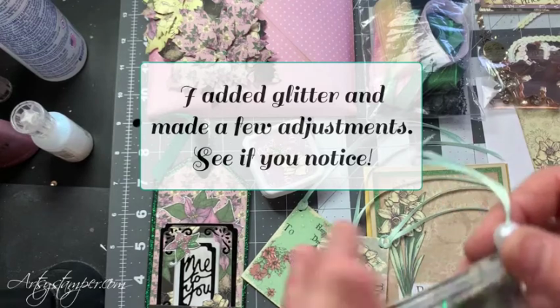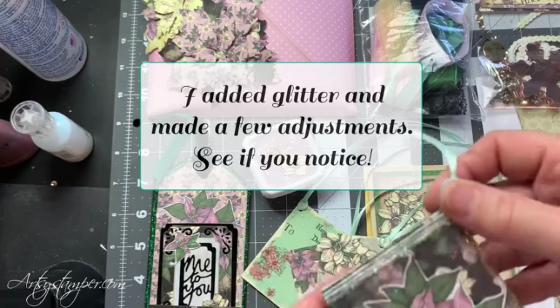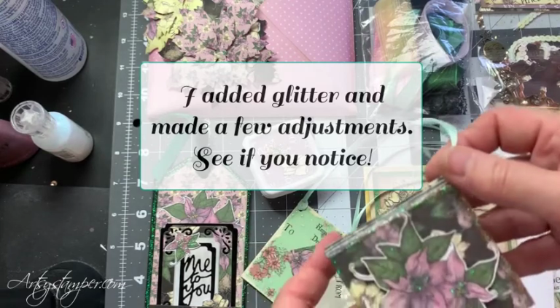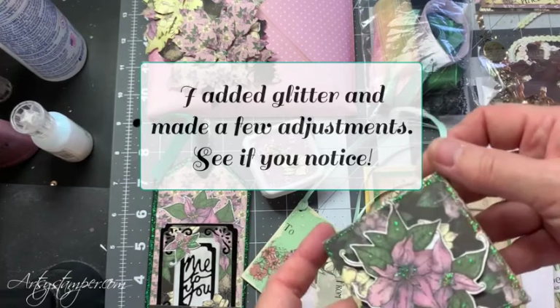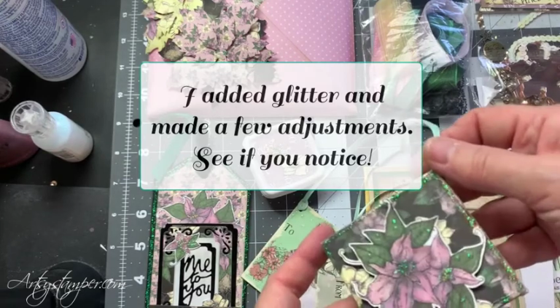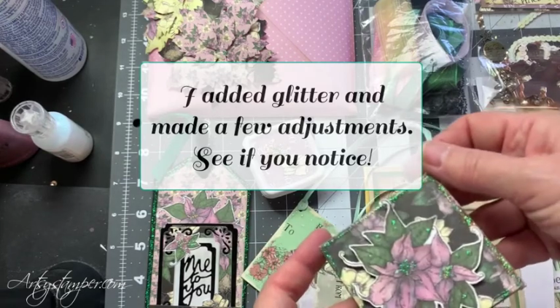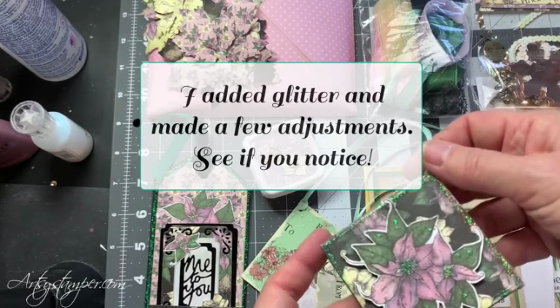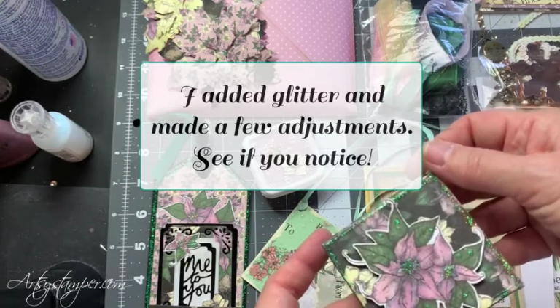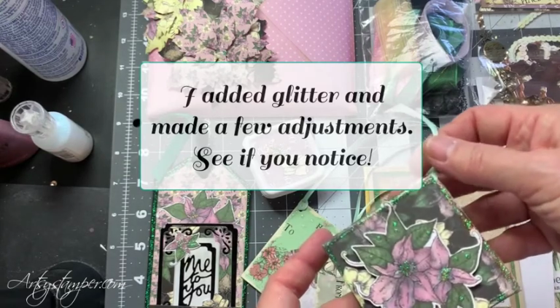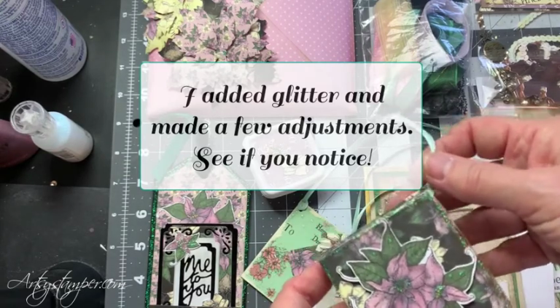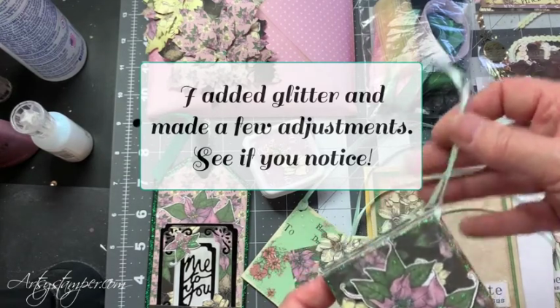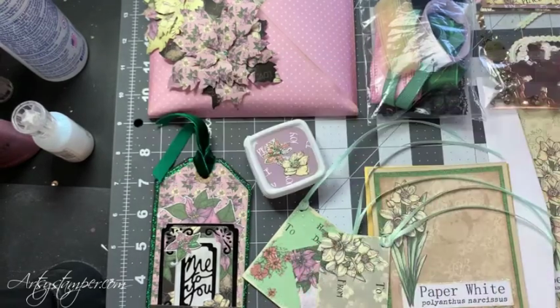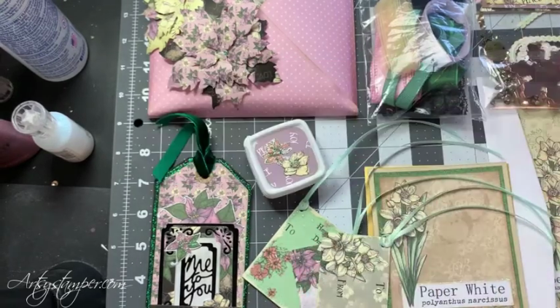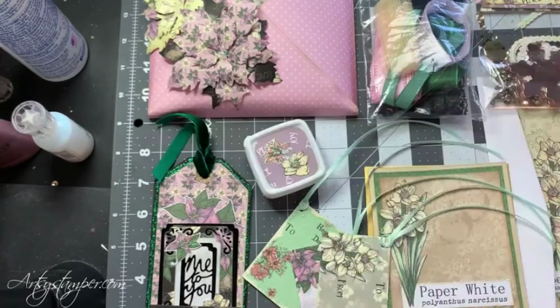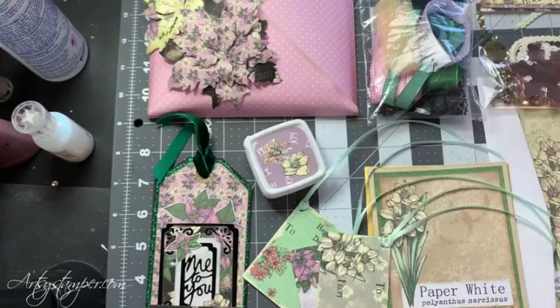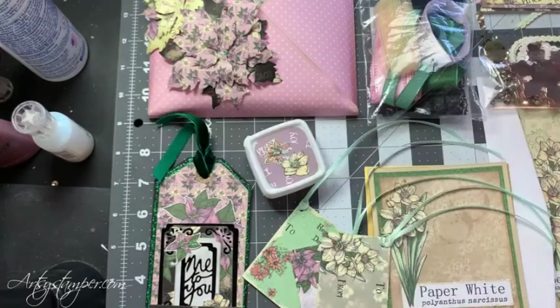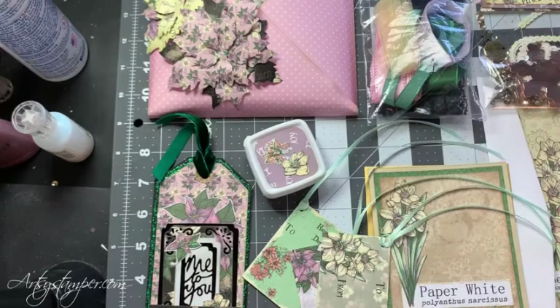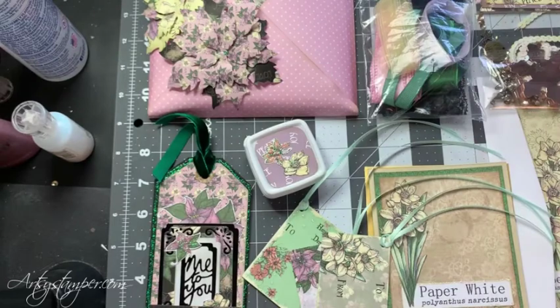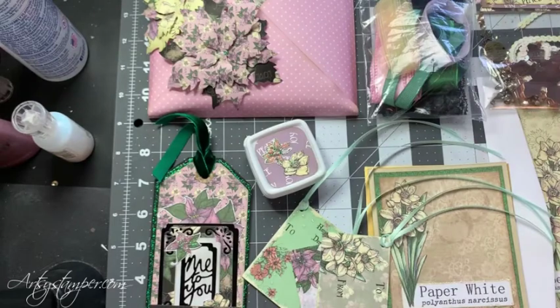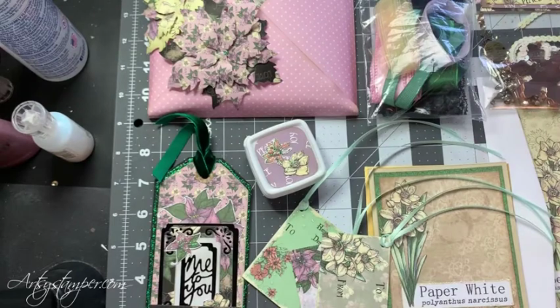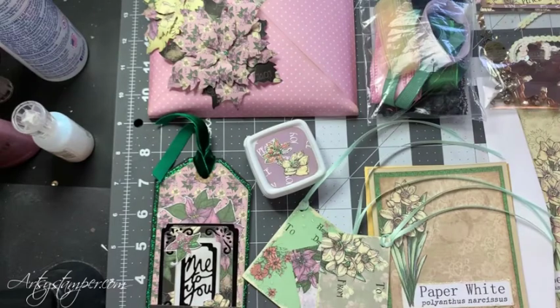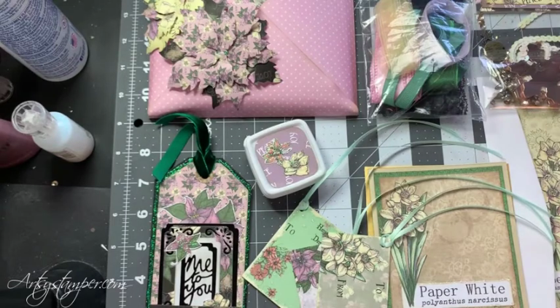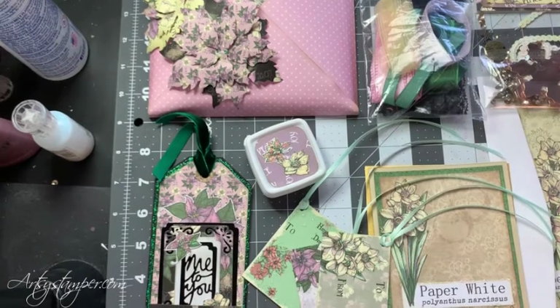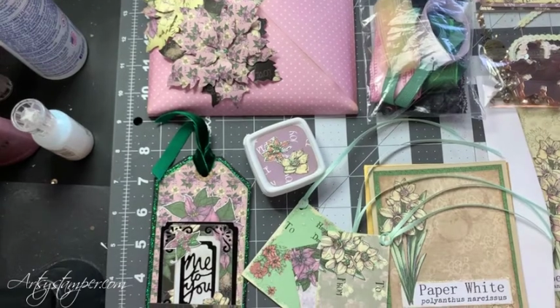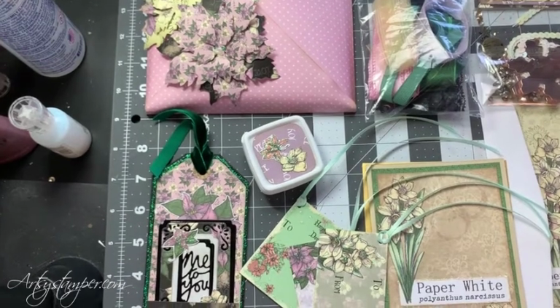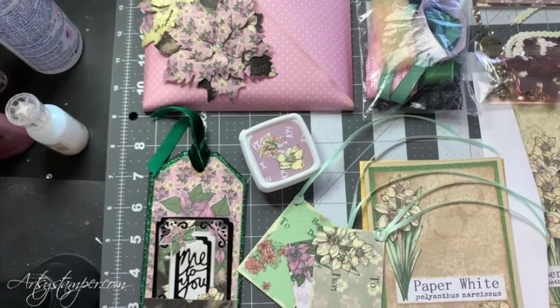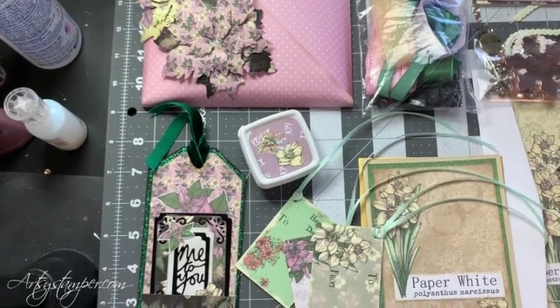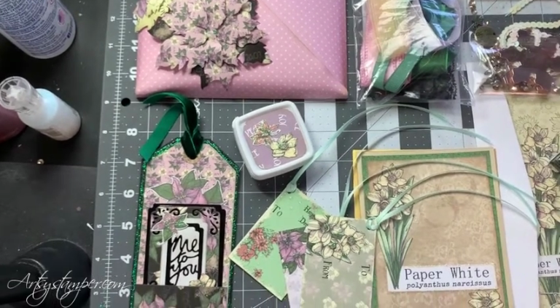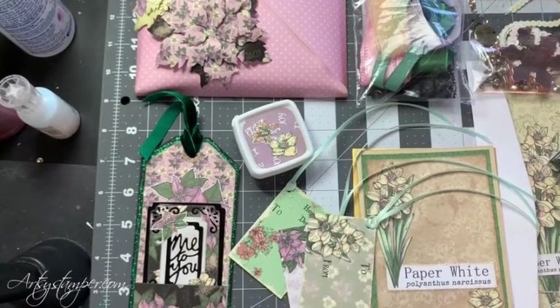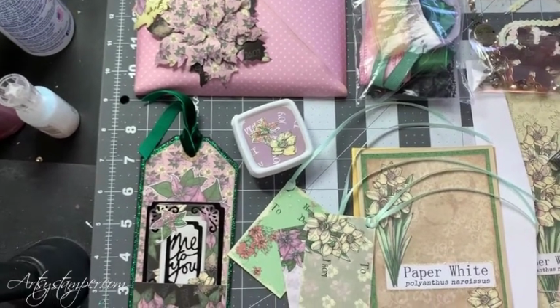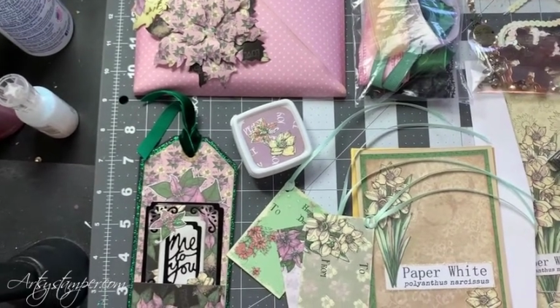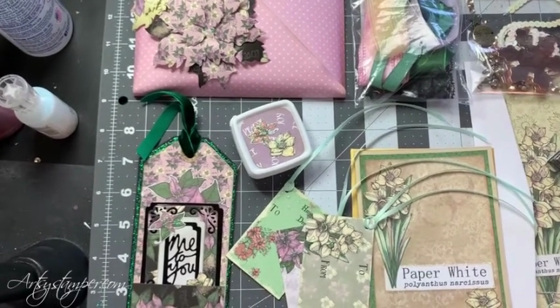Look what I forgot — my ornament! All right, so I will put this all in the envelope and take a picture of it and show what it looks like when it's done.